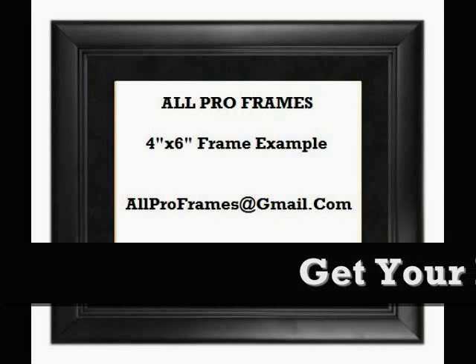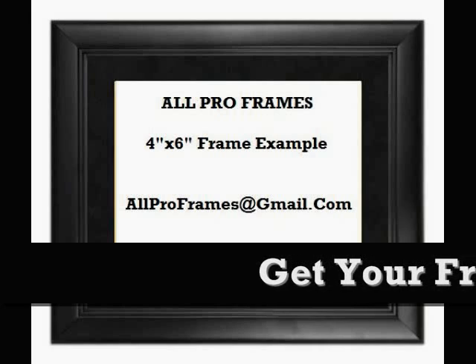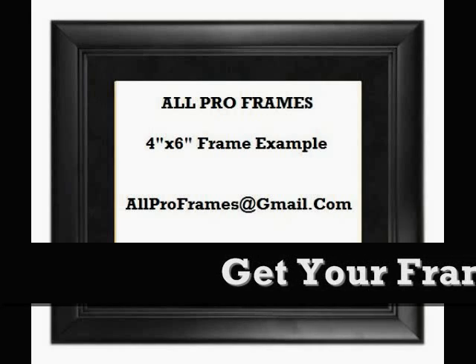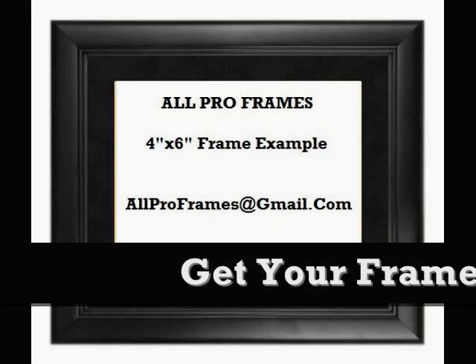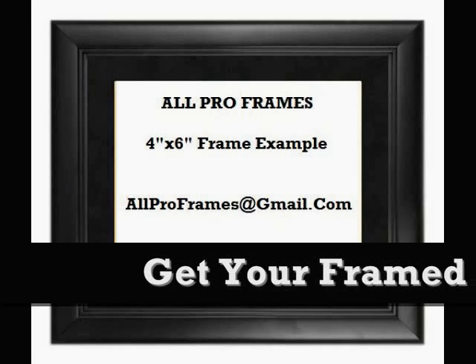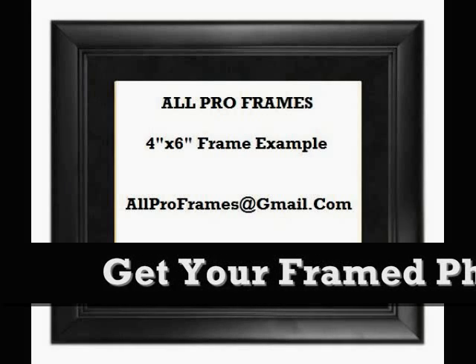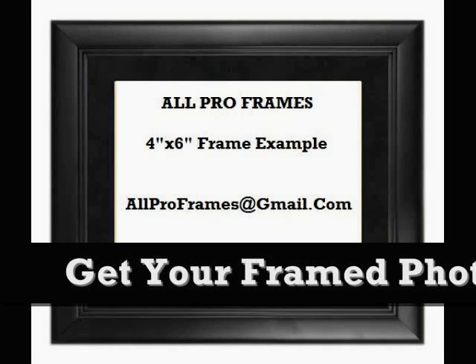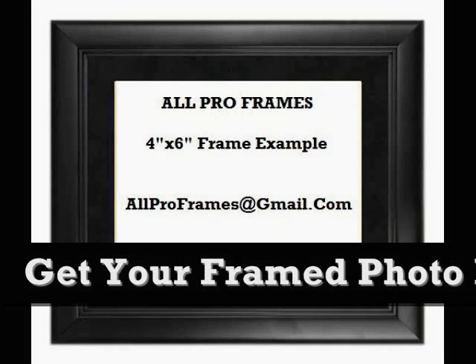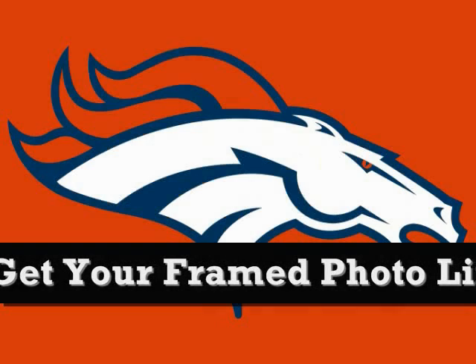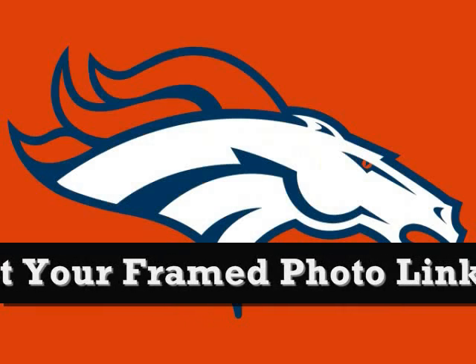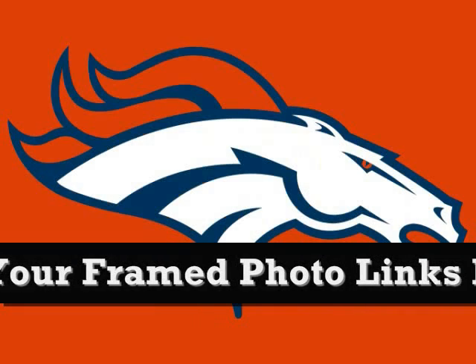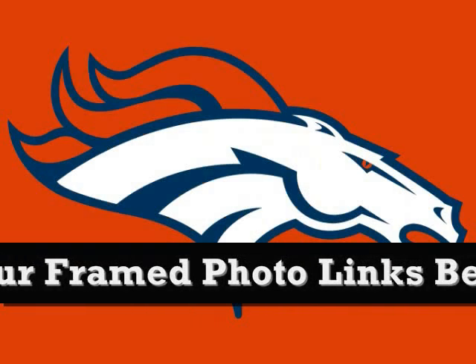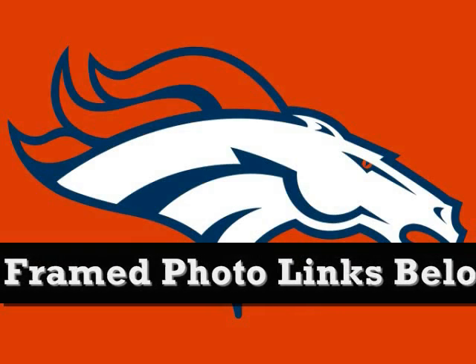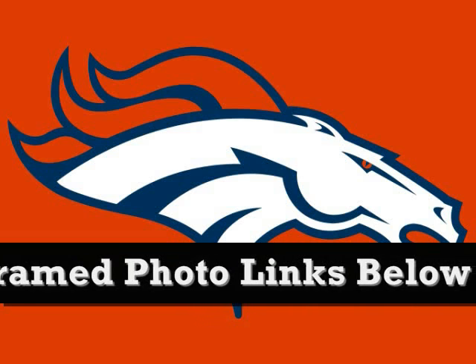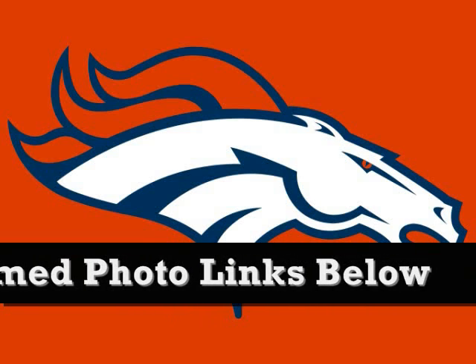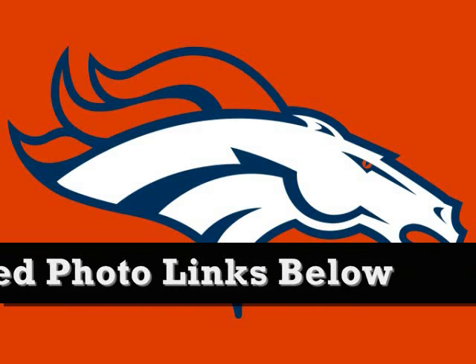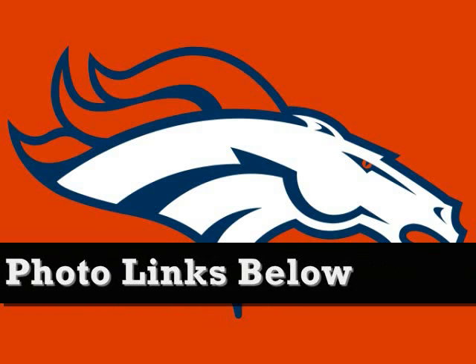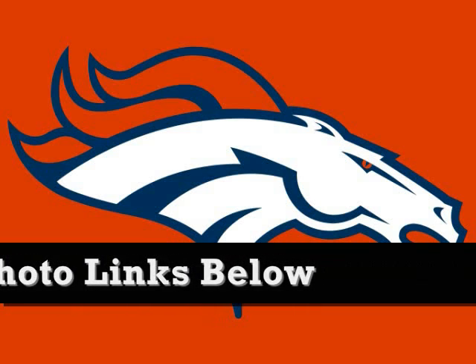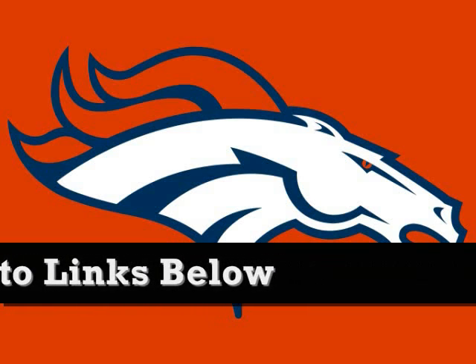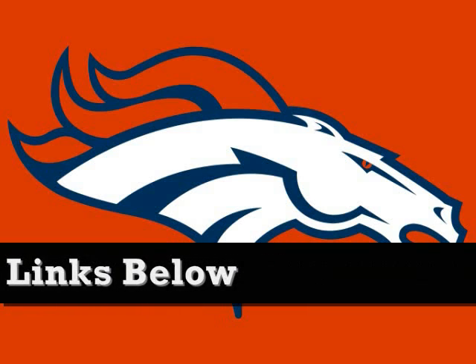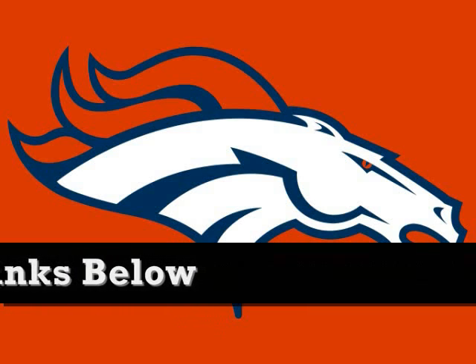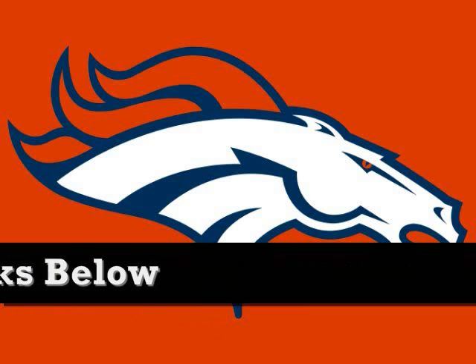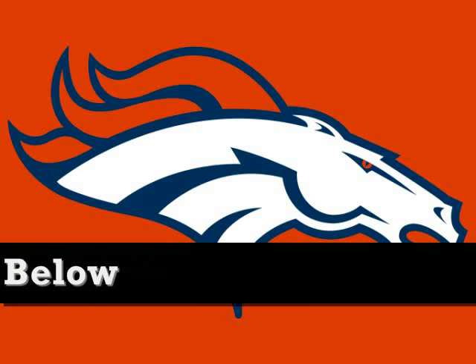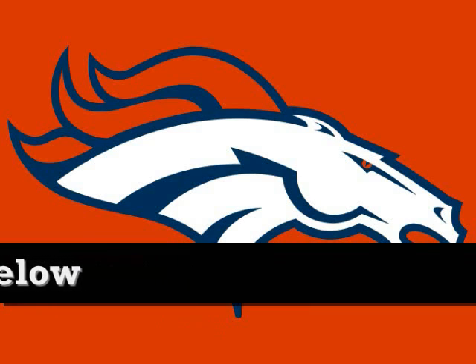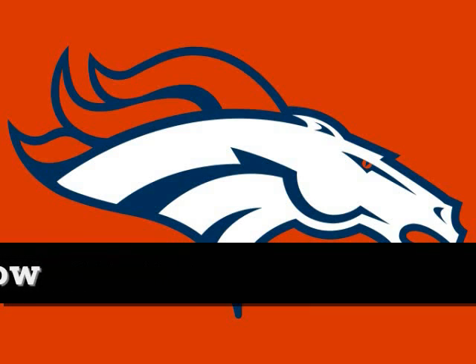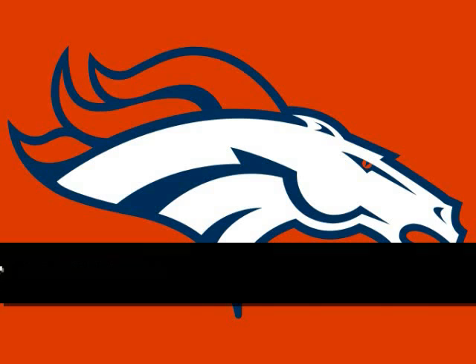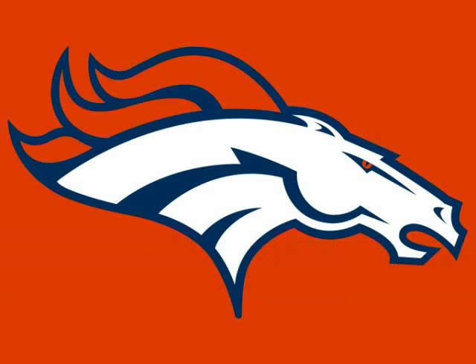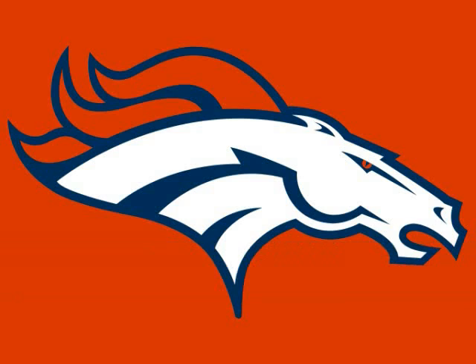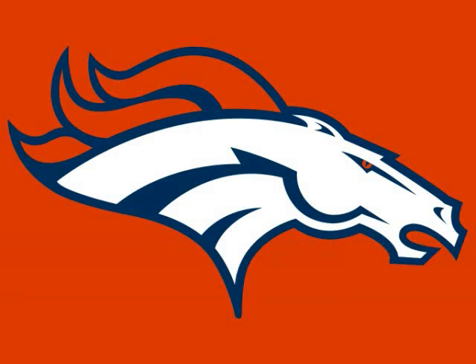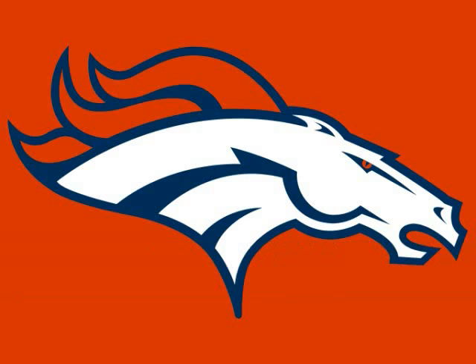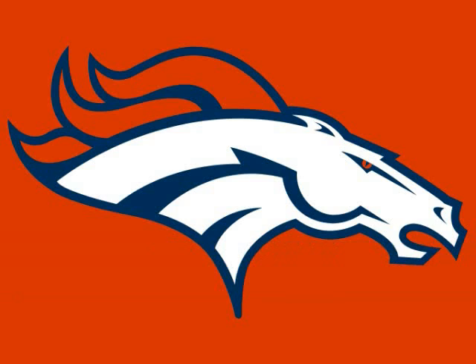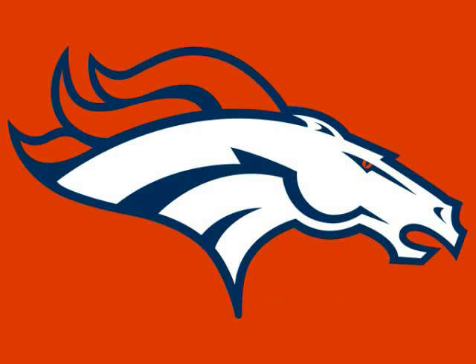All of our framed pictures are shipped USPS First Class with tracking number included. Feel free to email us with any questions at allproframes@gmail.com. Thanks for stopping by and have a great day!